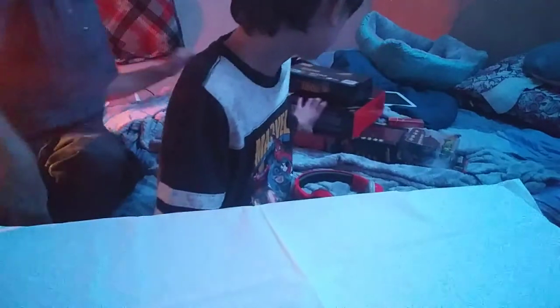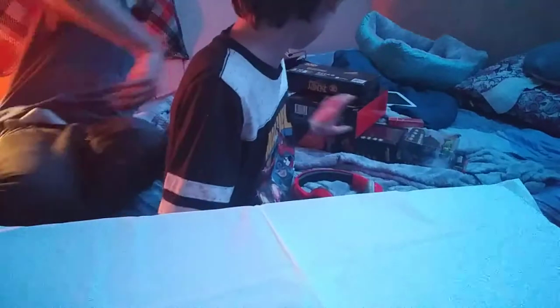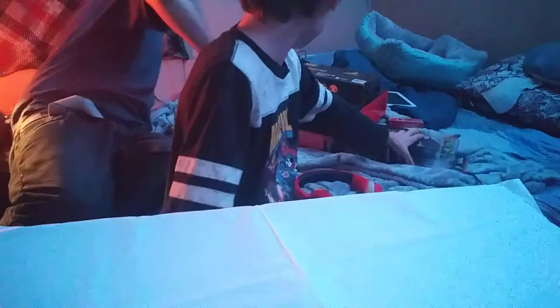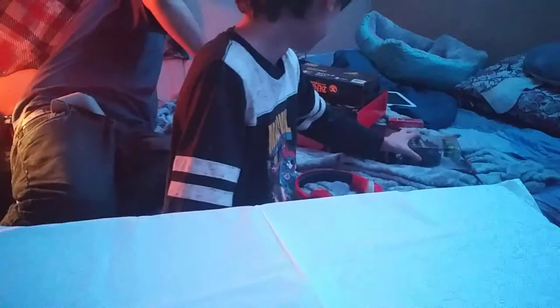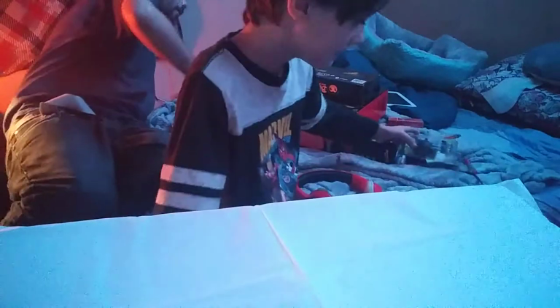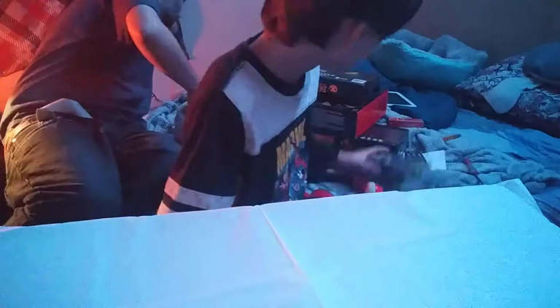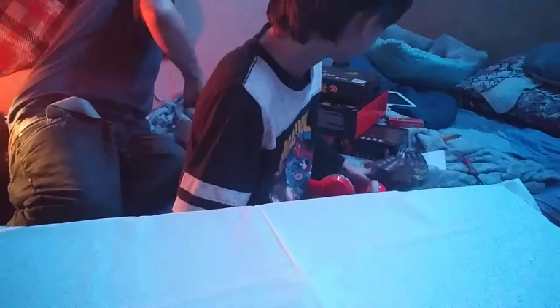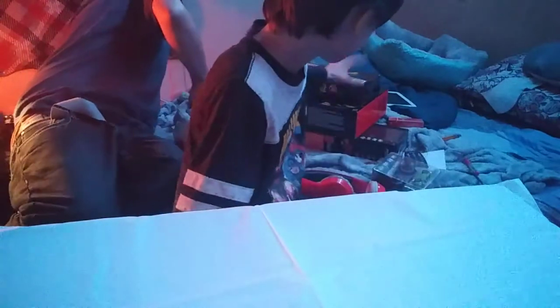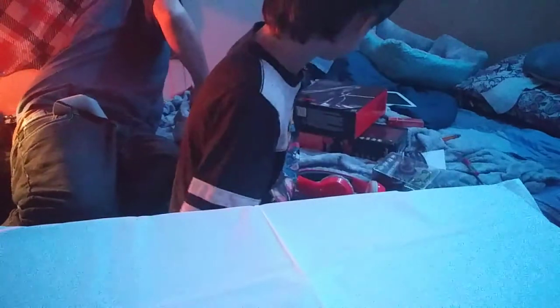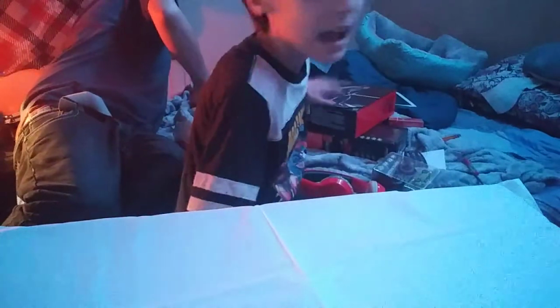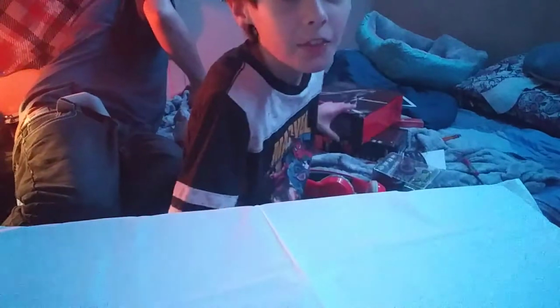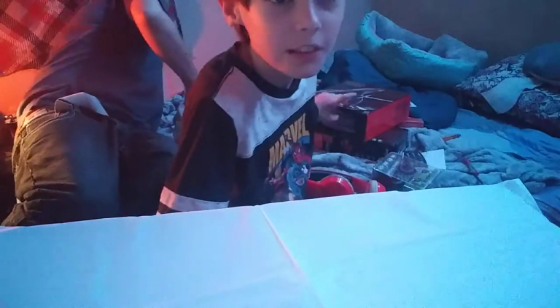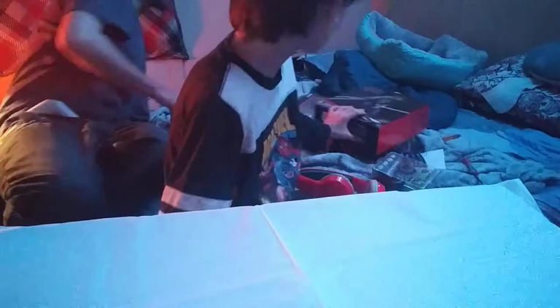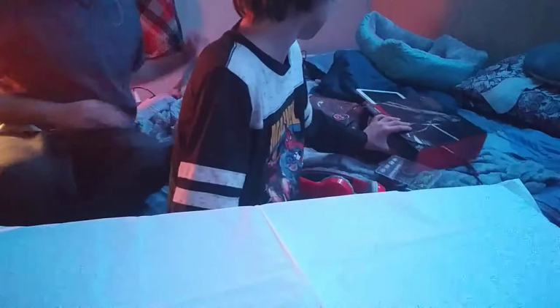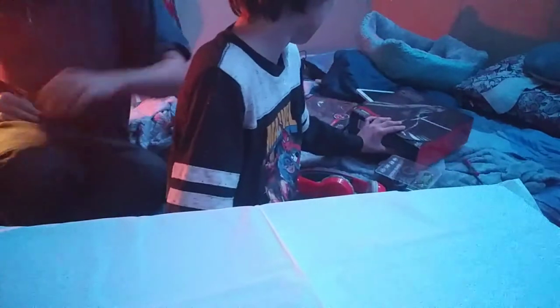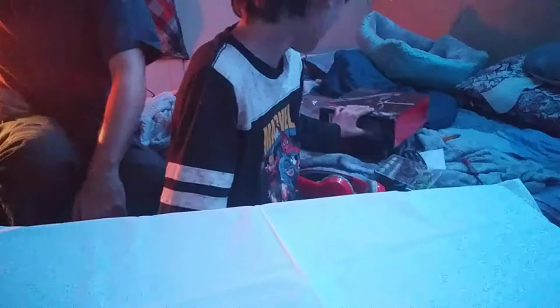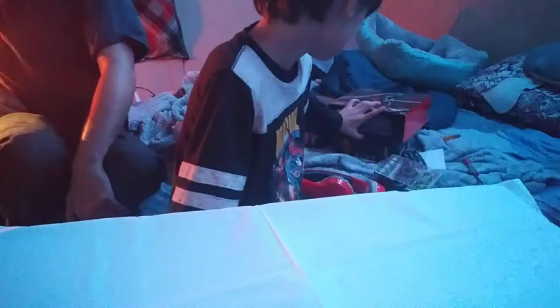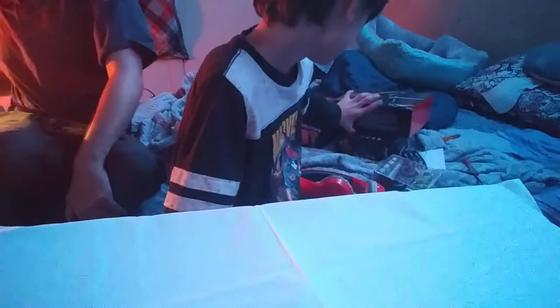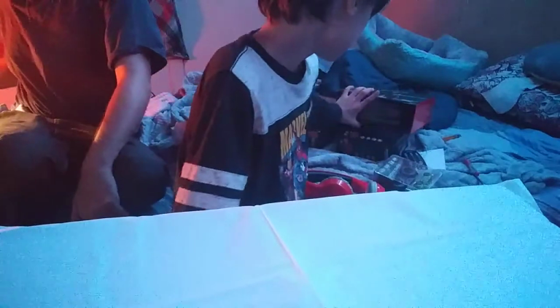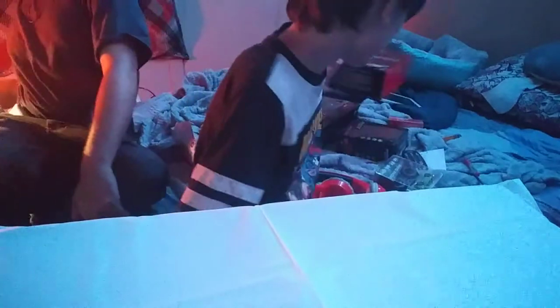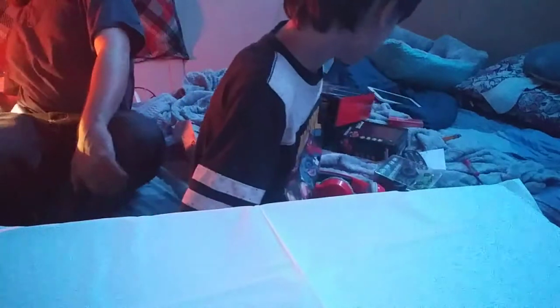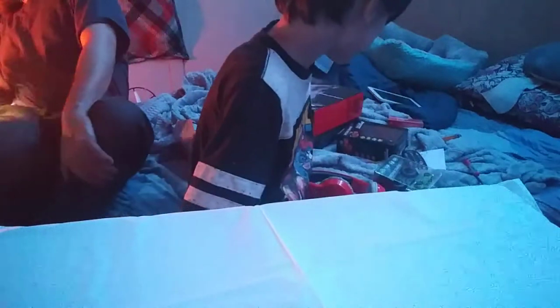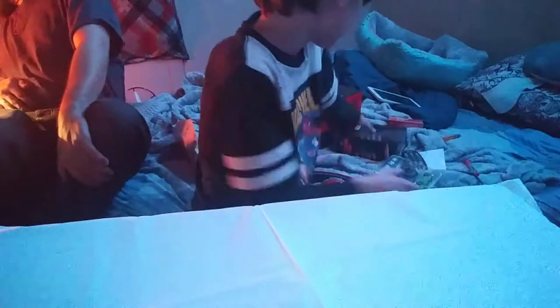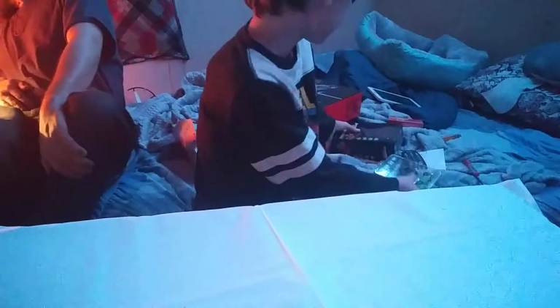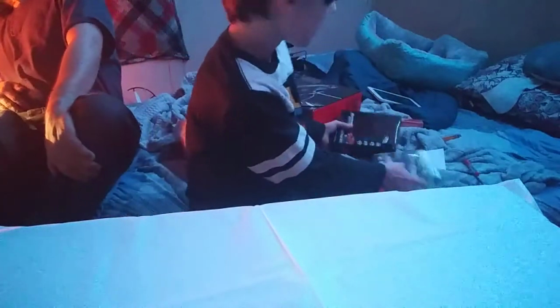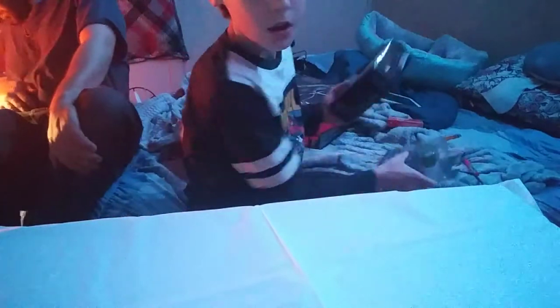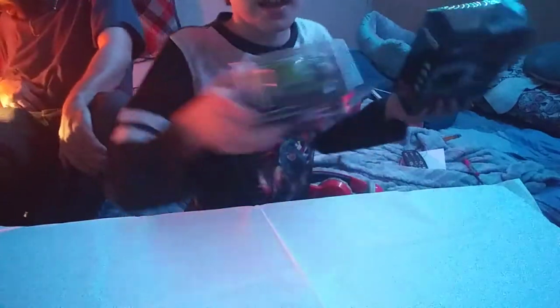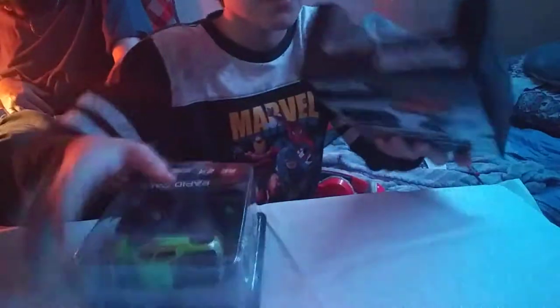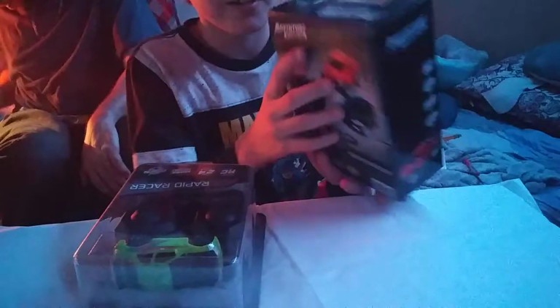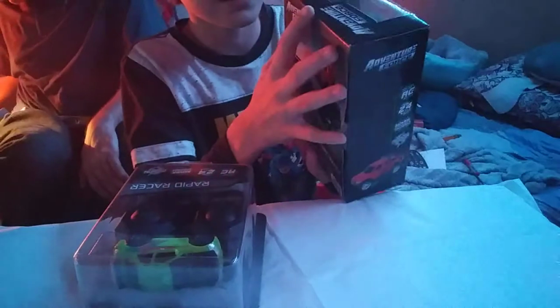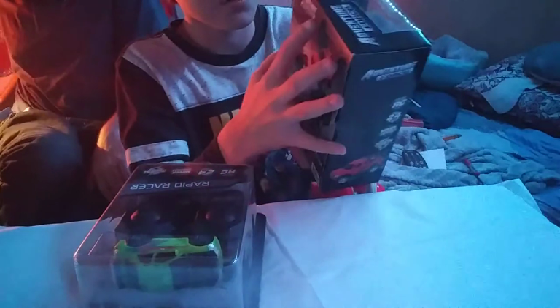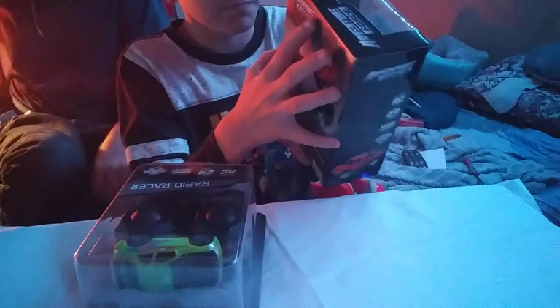Where's the other one? They're both in there. Oh, here it is. I got it. I was looking for my good scissors. Okay, I don't know if I need scissors.